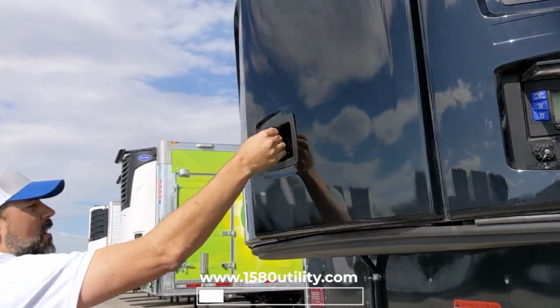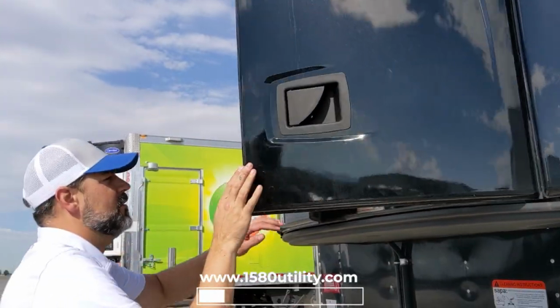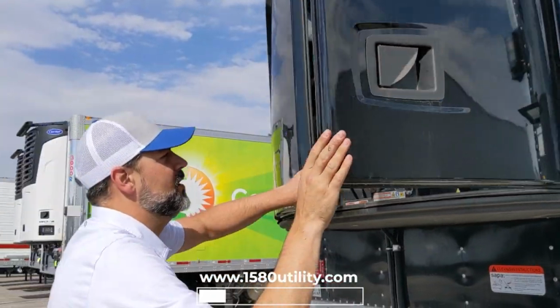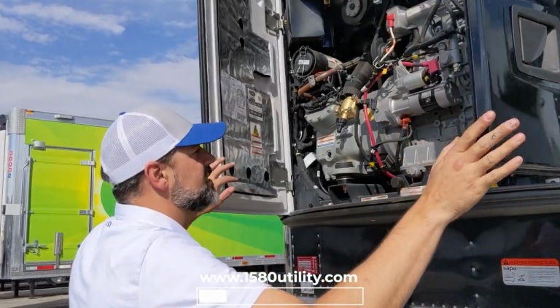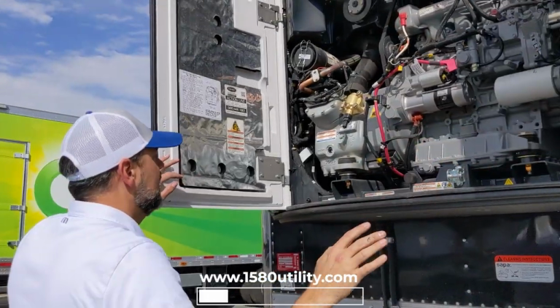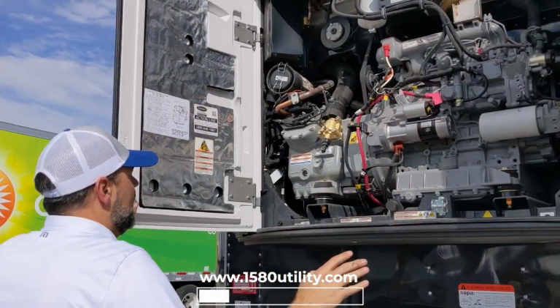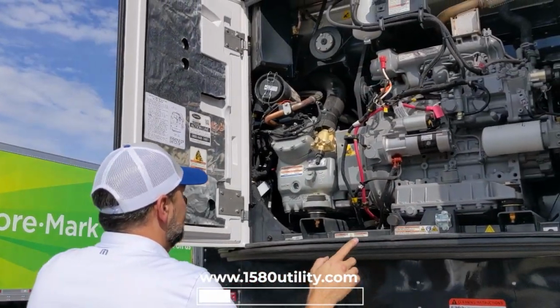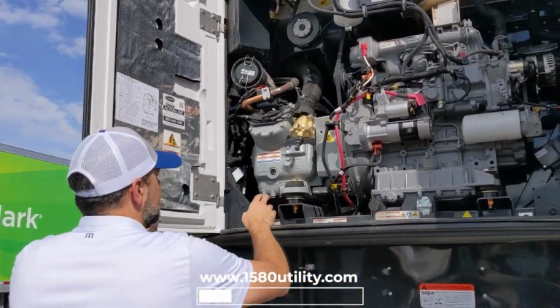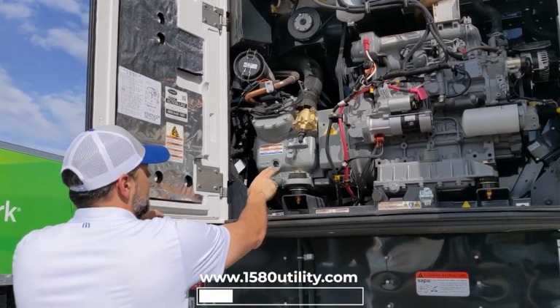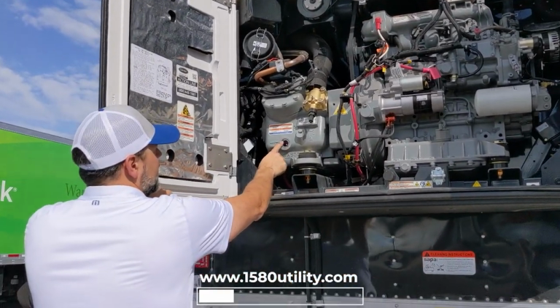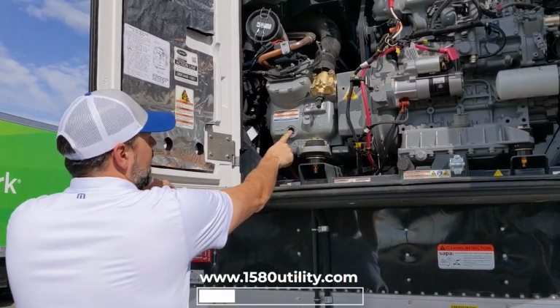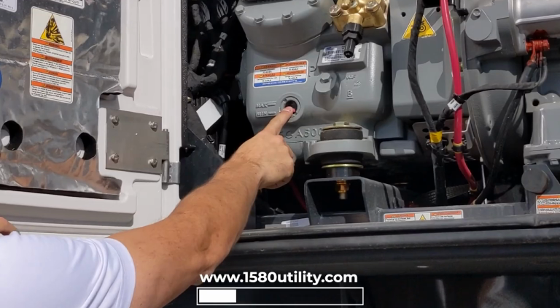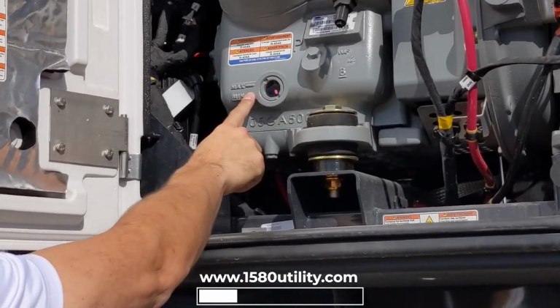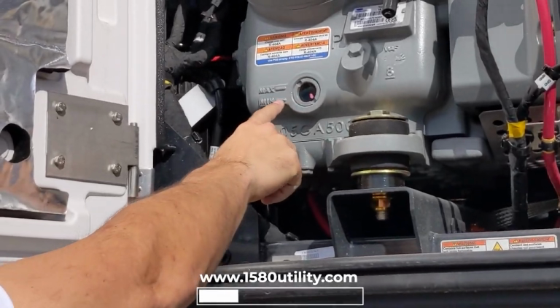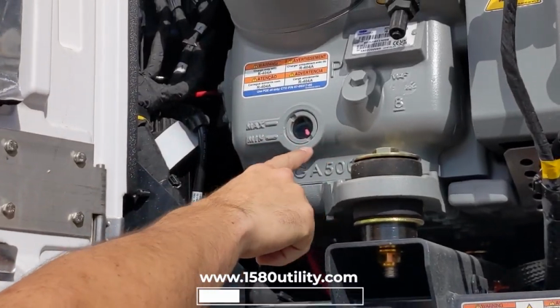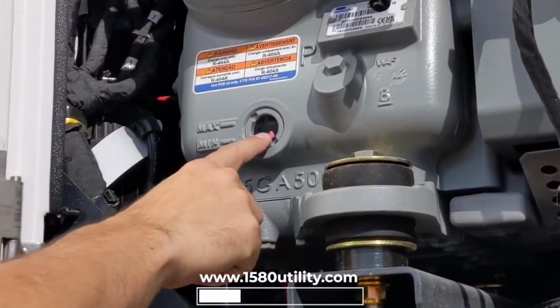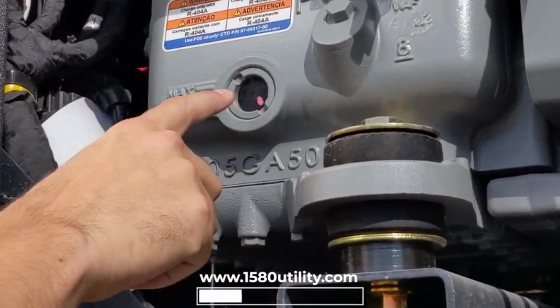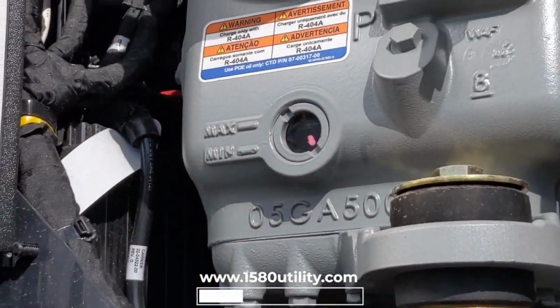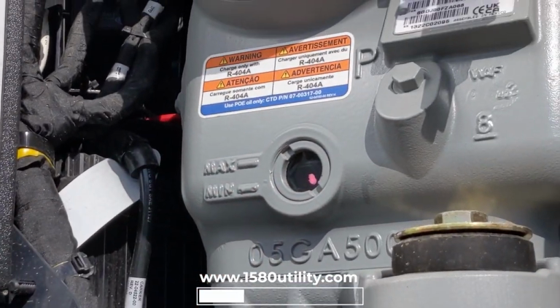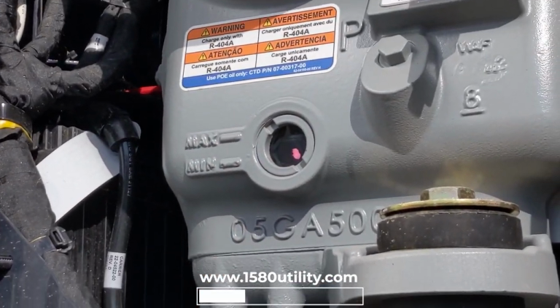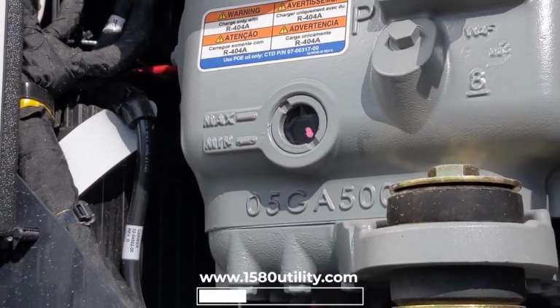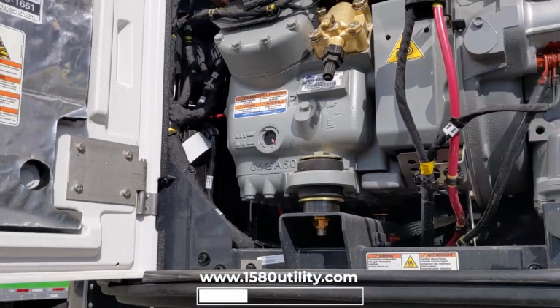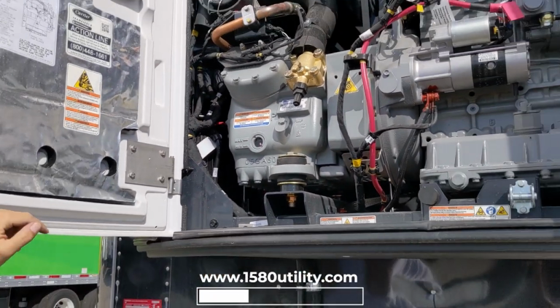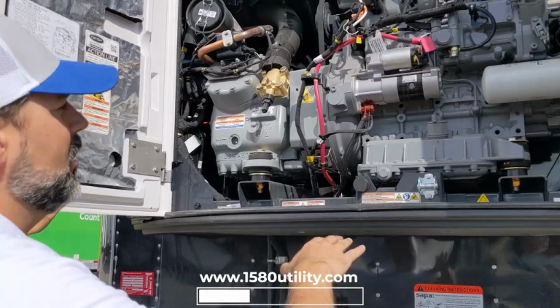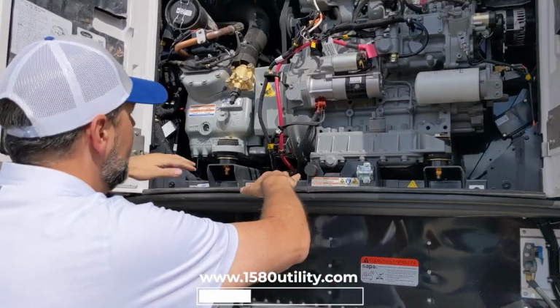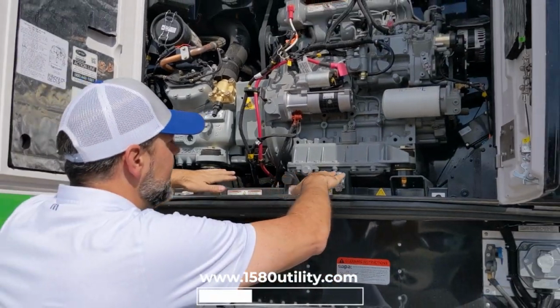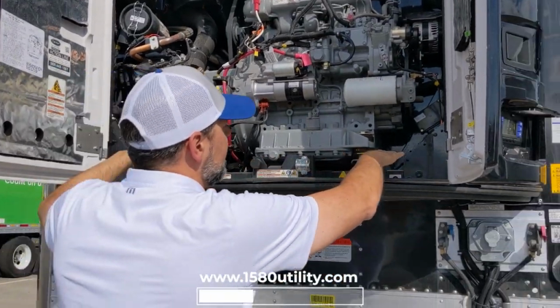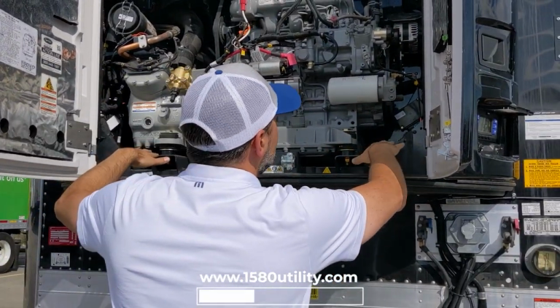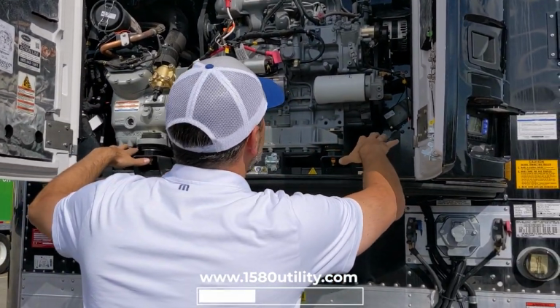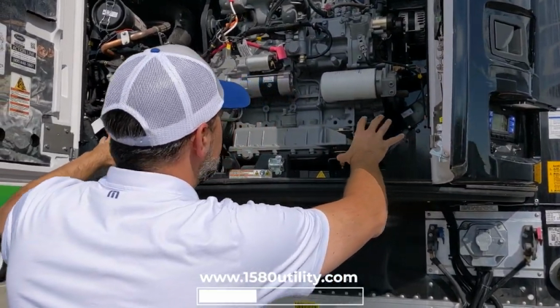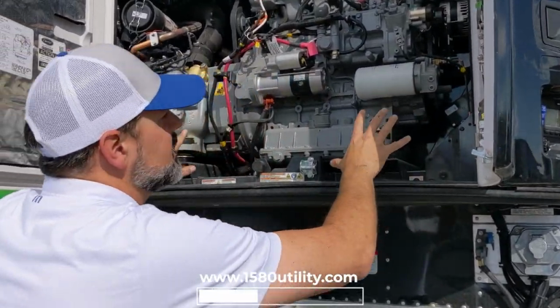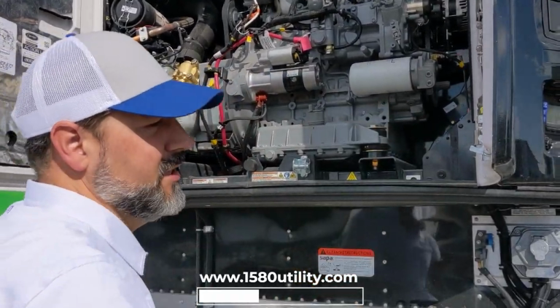I want to do a few things. First of all, I just want to check and make sure my oil level is not below the minimum. You can see that here — you definitely don't want to check that when it's running. I'm looking for any leaks, any fluid leaks, drips. Everything's looking good.